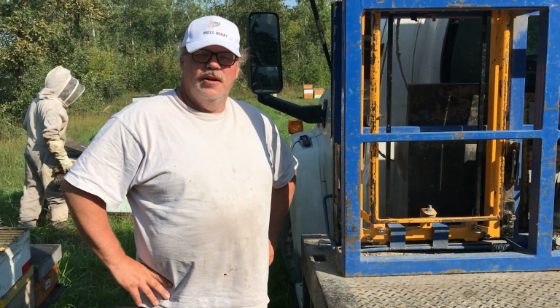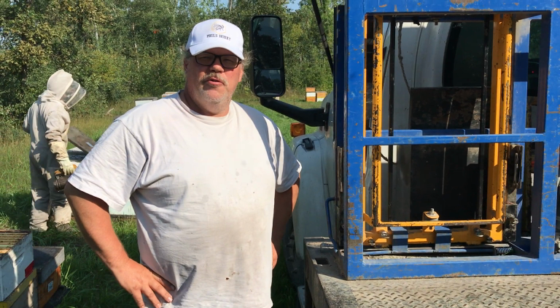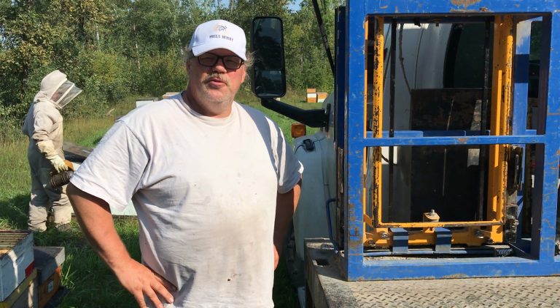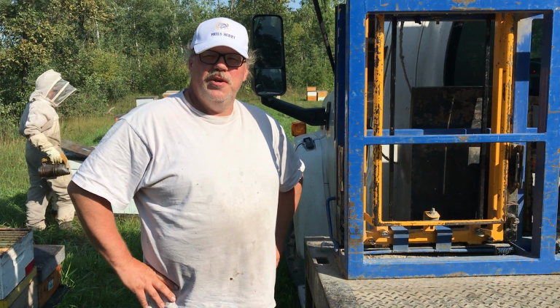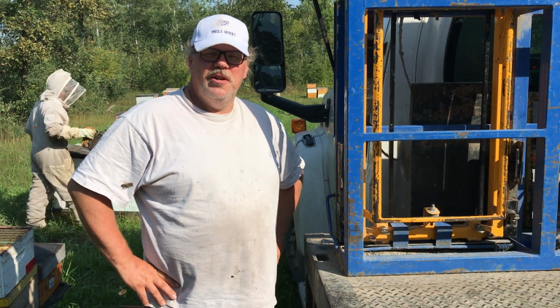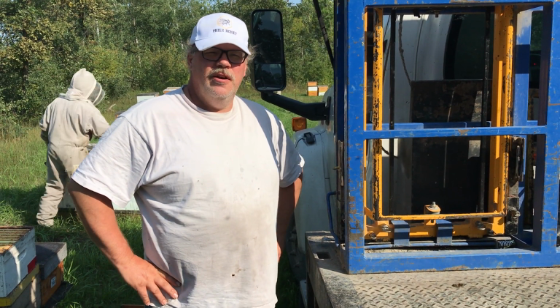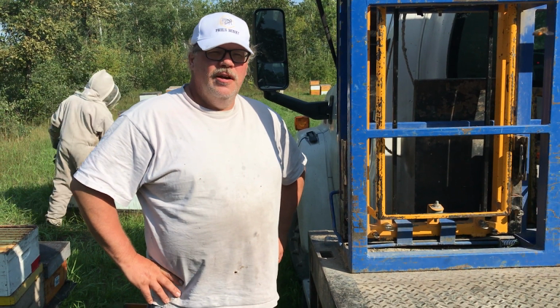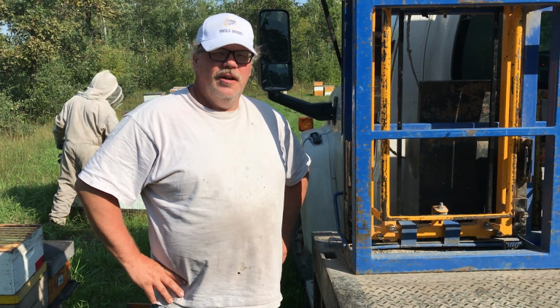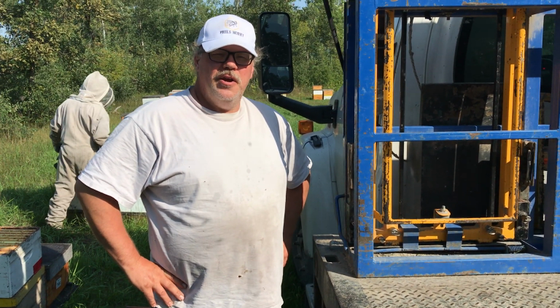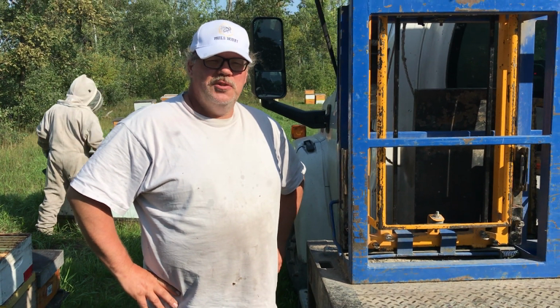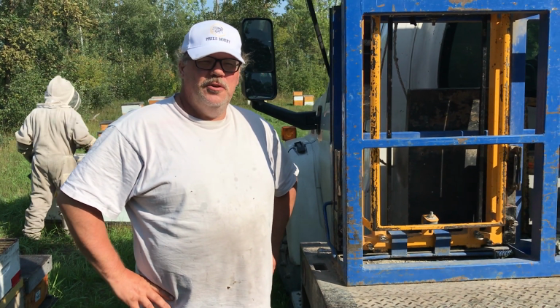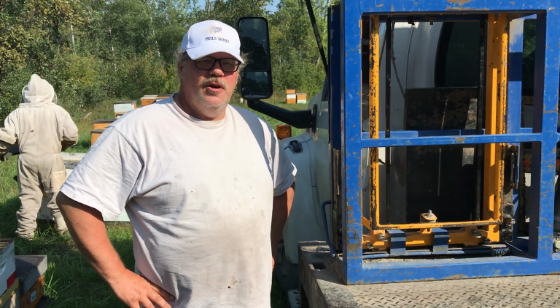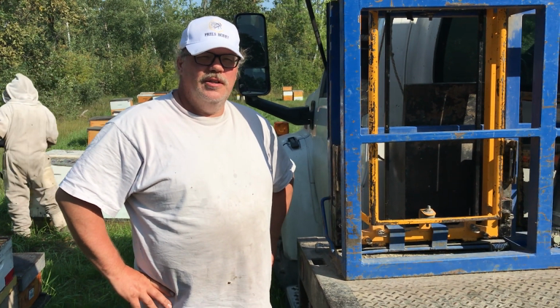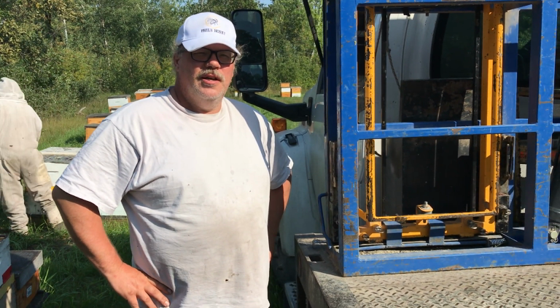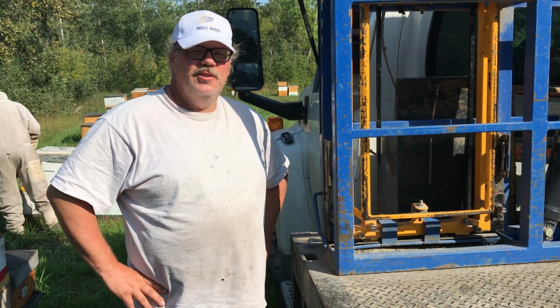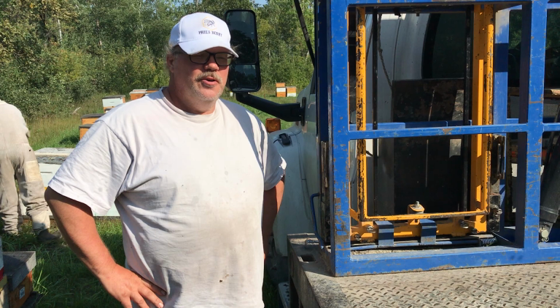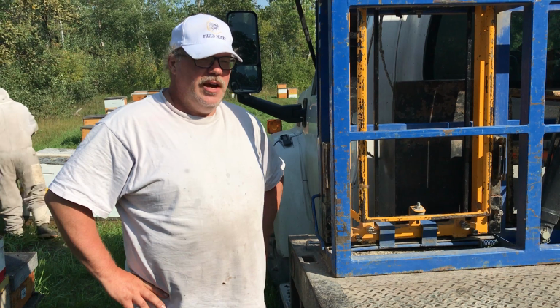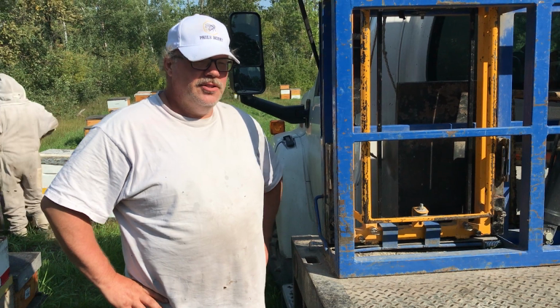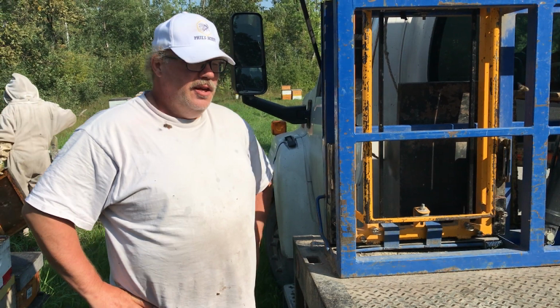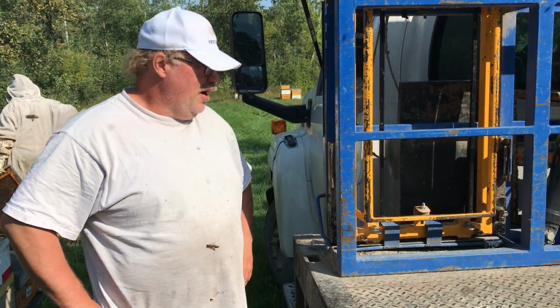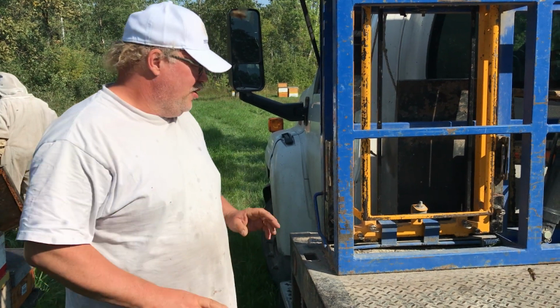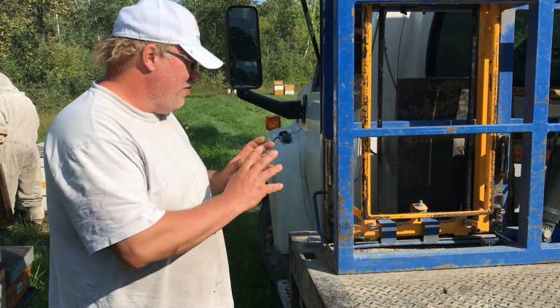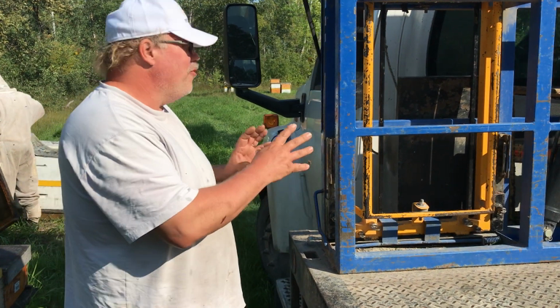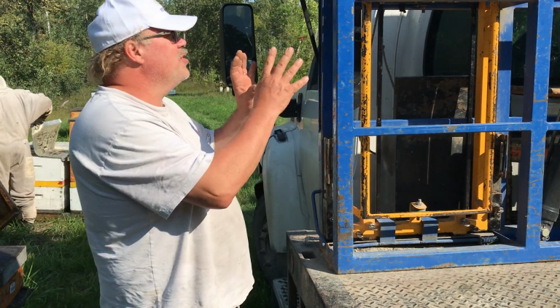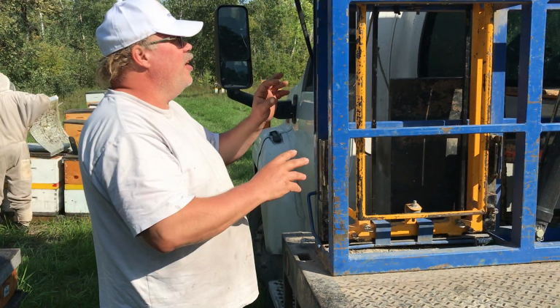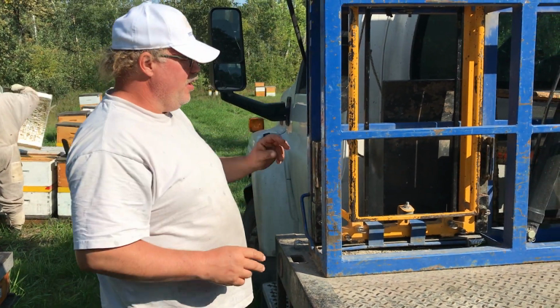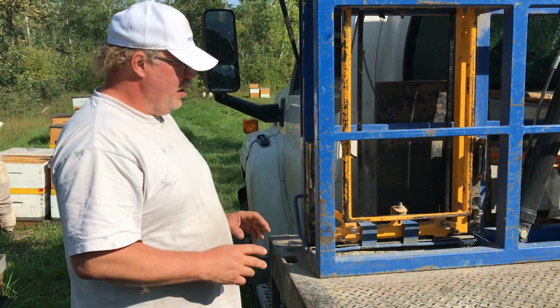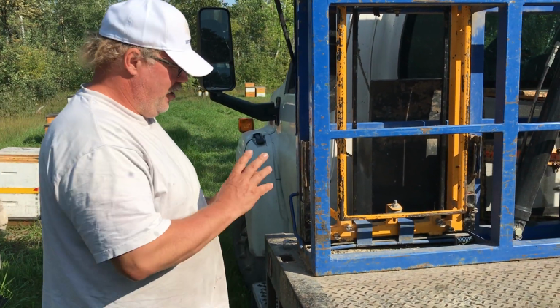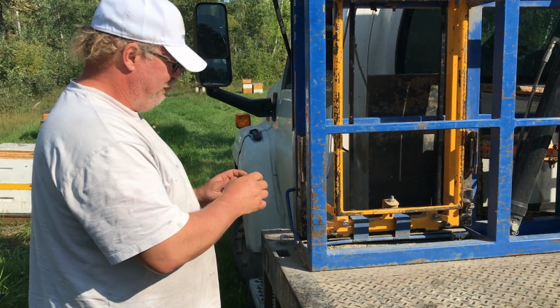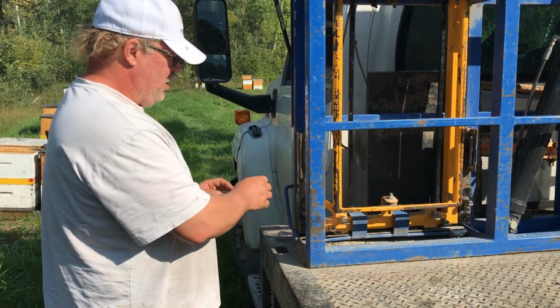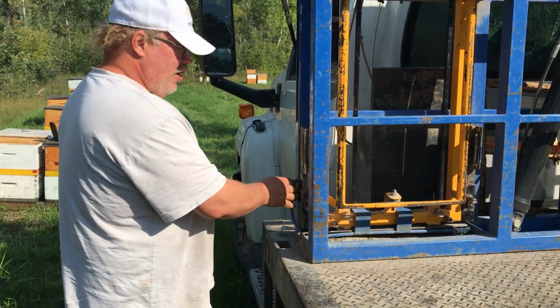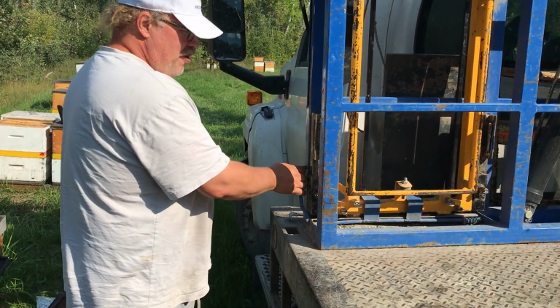Hey folks, Phil the B-Man here, another episode on Easy Loader Hacks. This time I'm going to focus on the grabber.